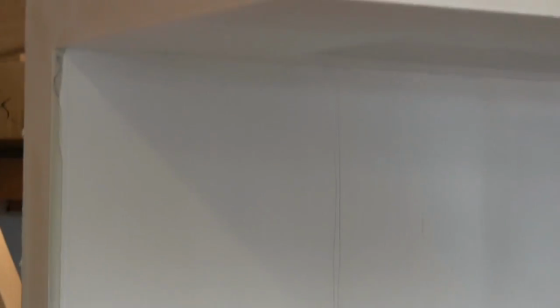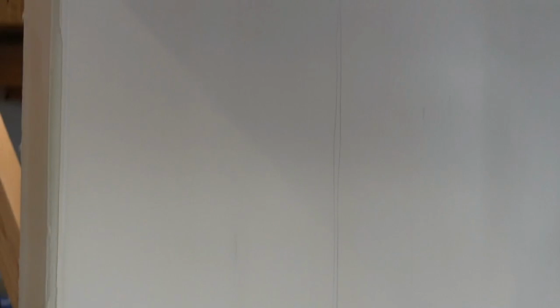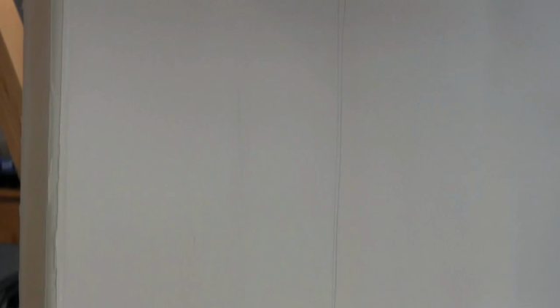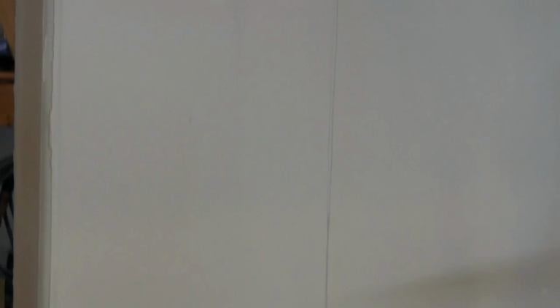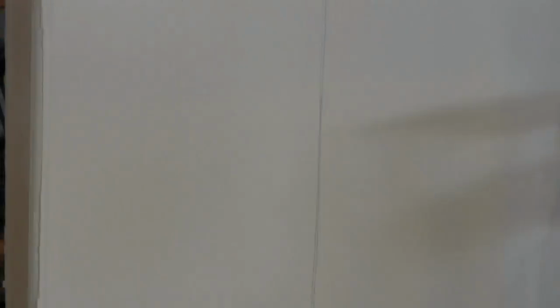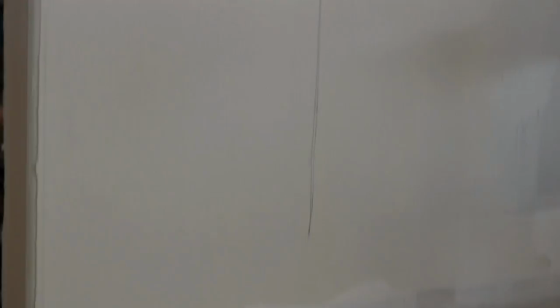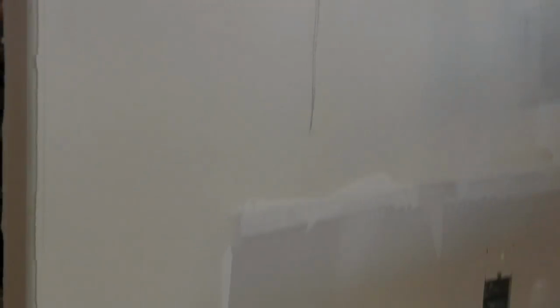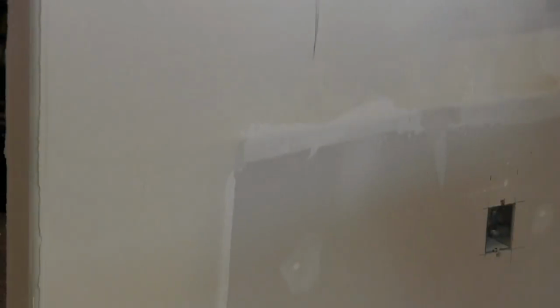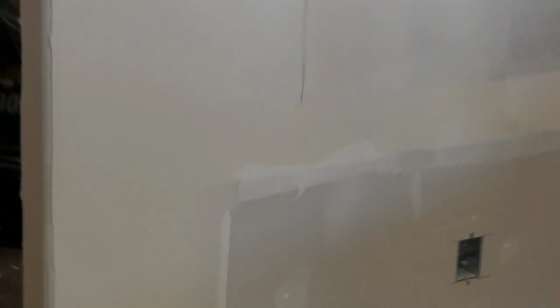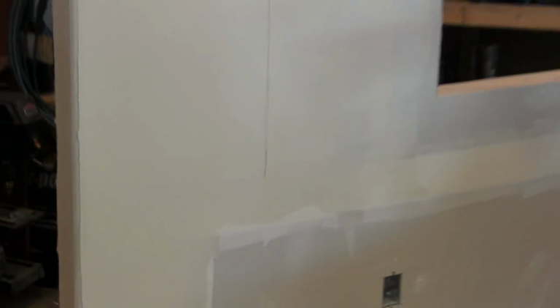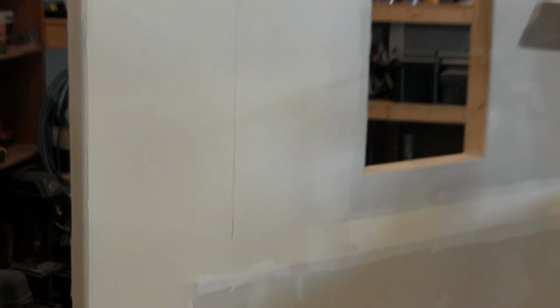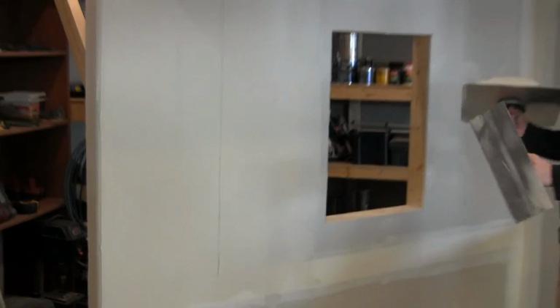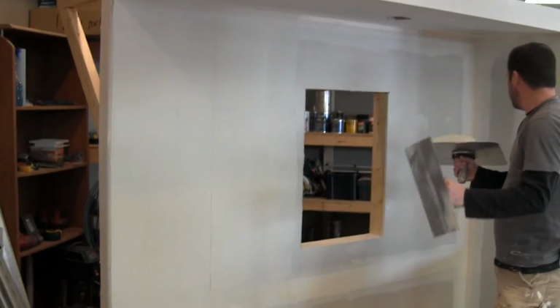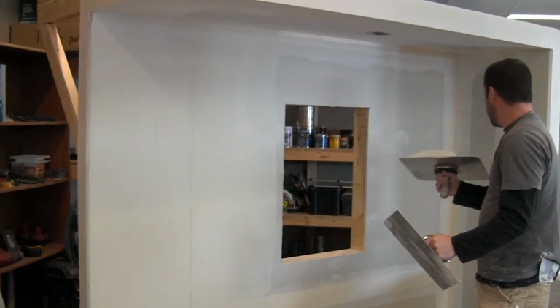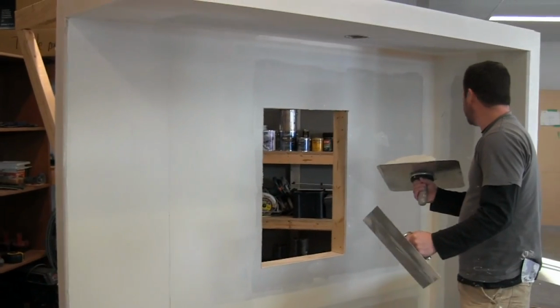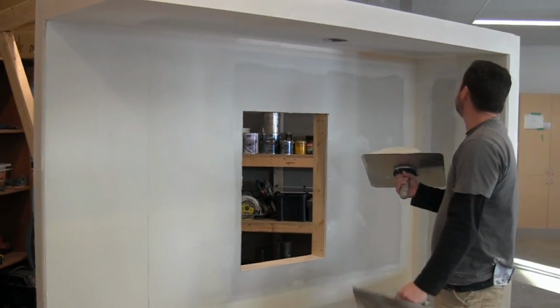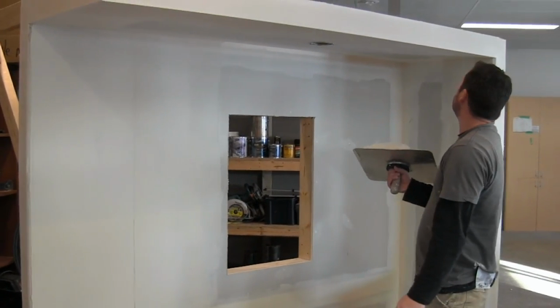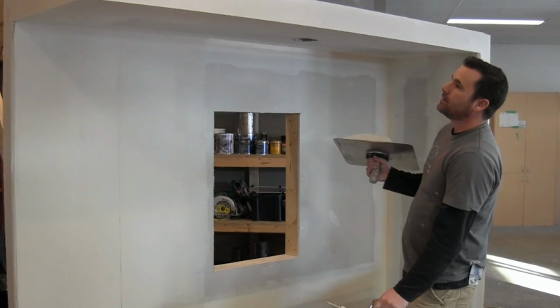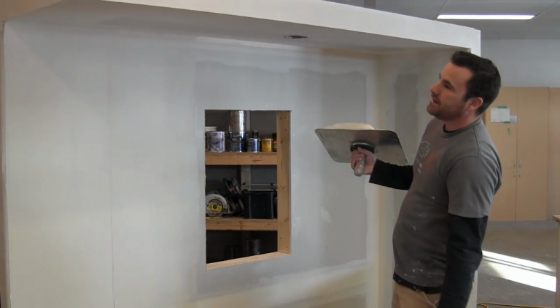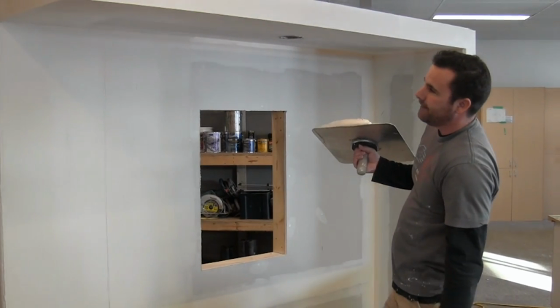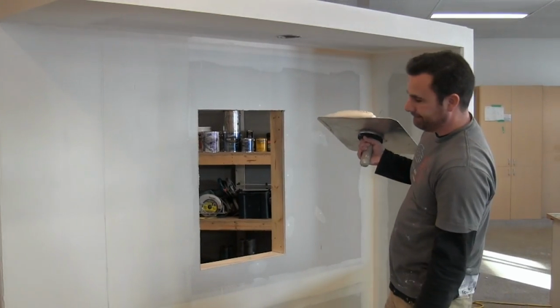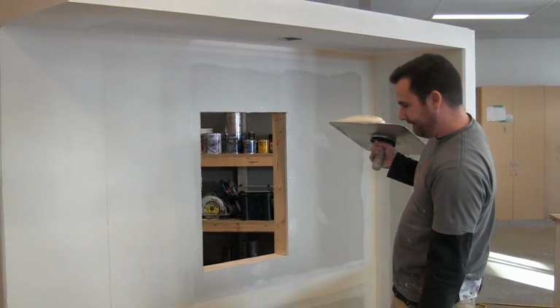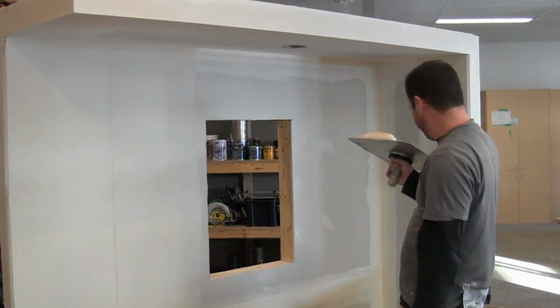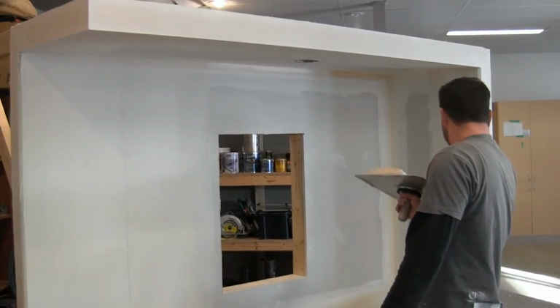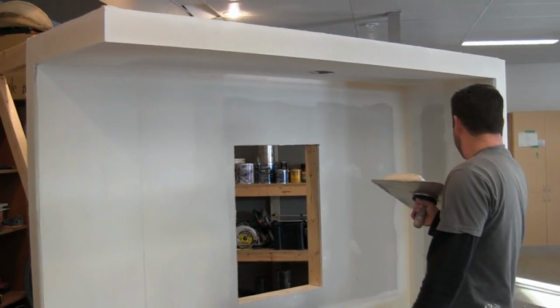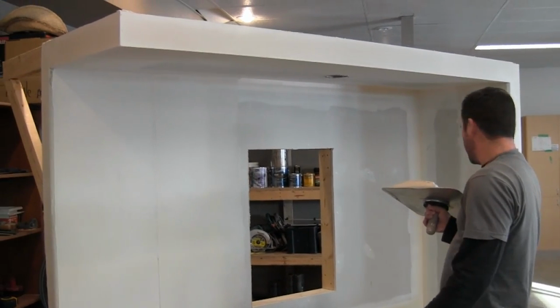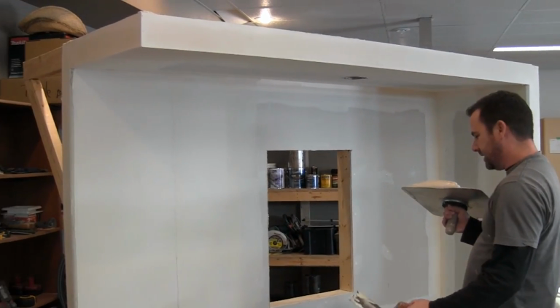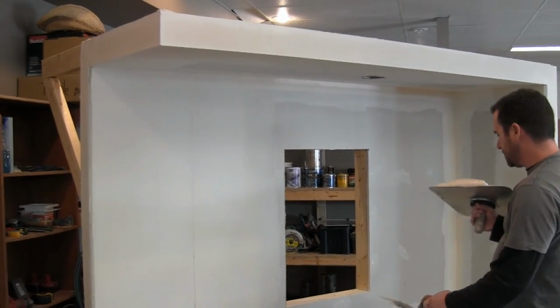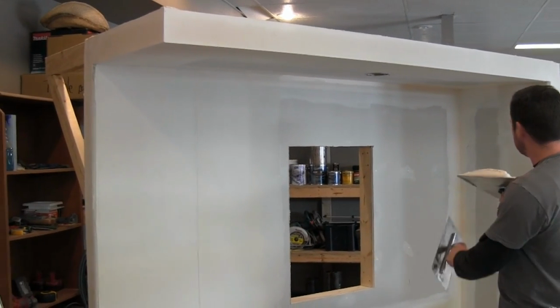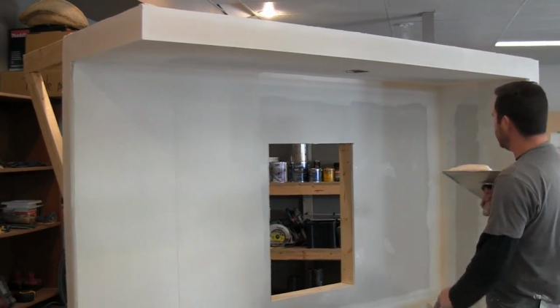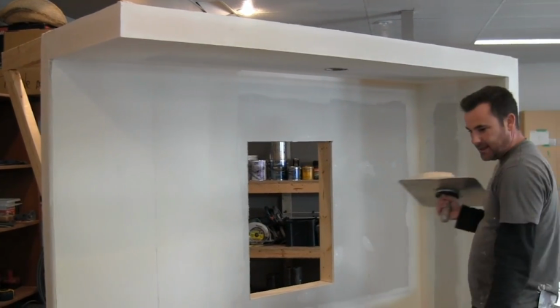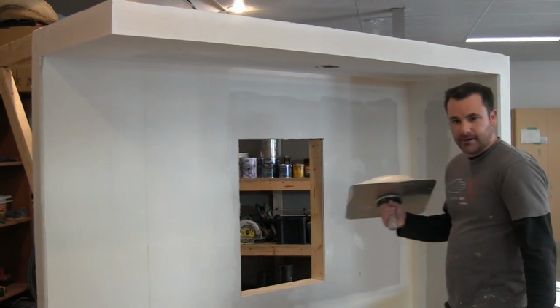Tomorrow will be the test of that. I'm just going to clean up my trowel a bit — actually I'm done with the trowel, so we'll hit this angle here.